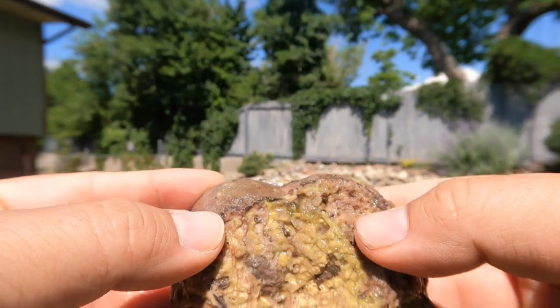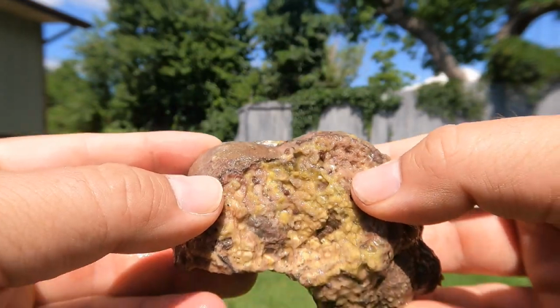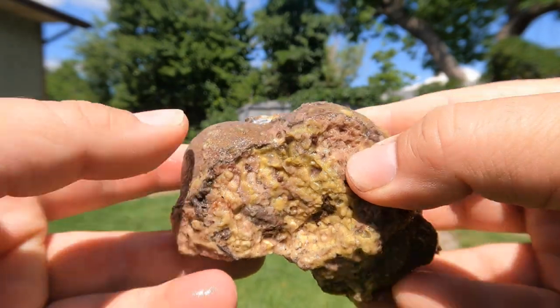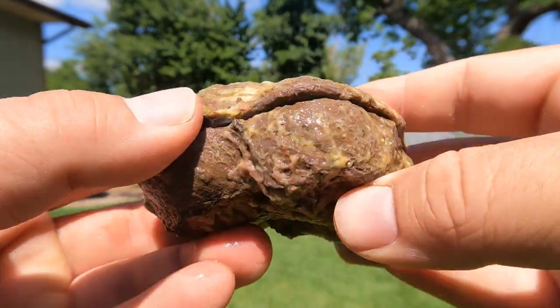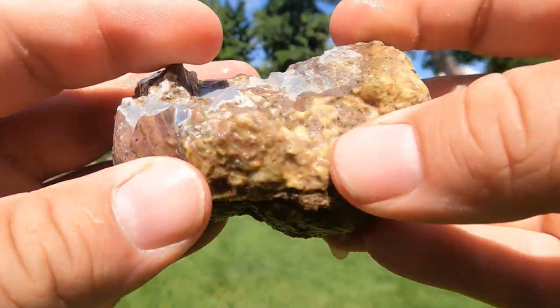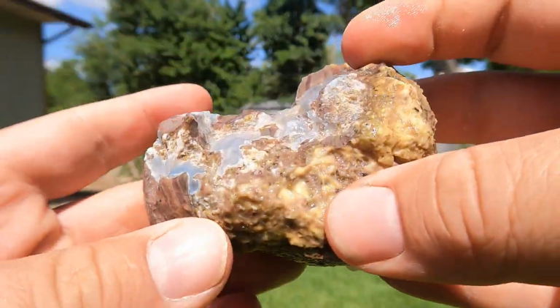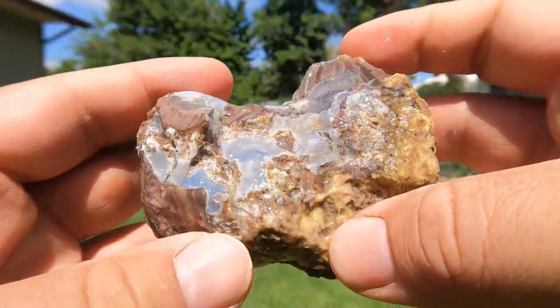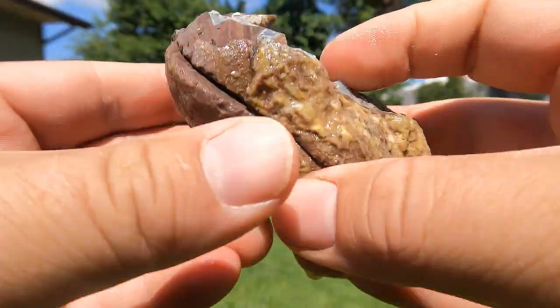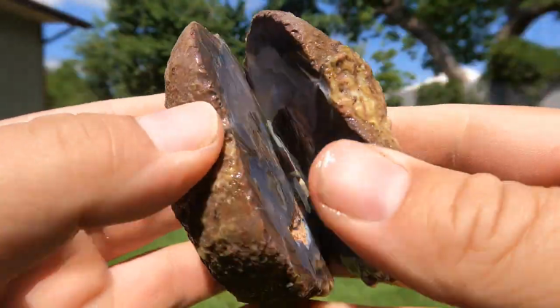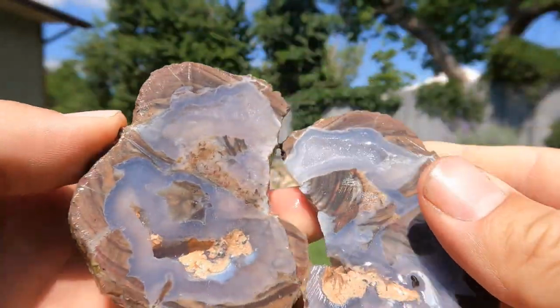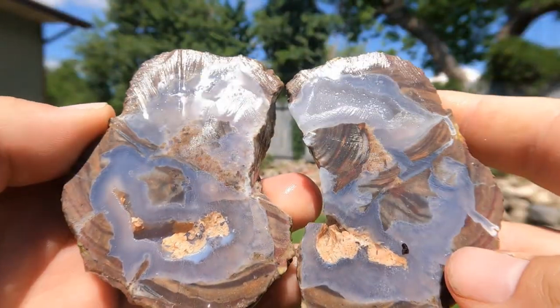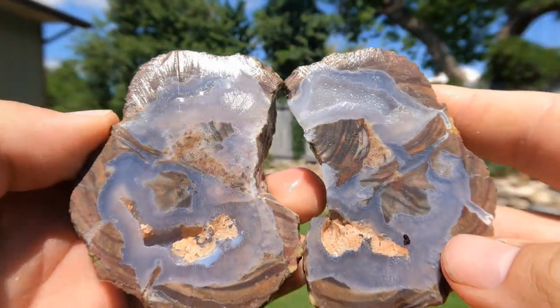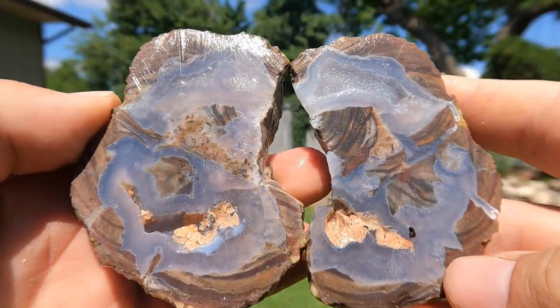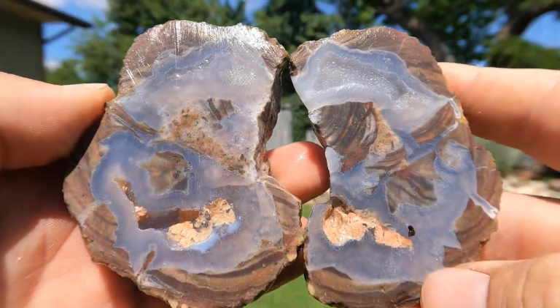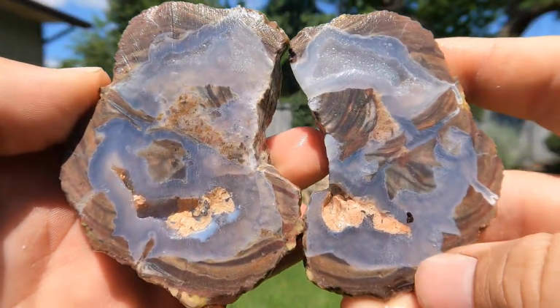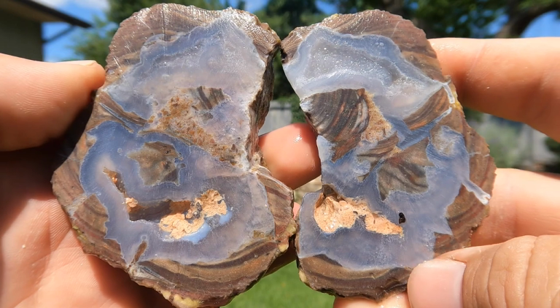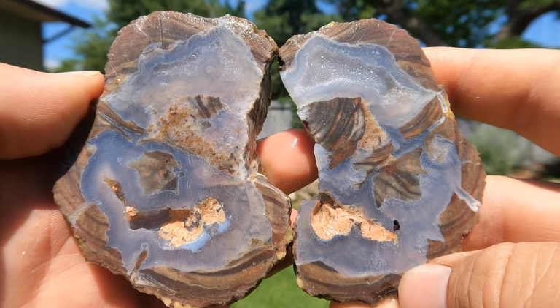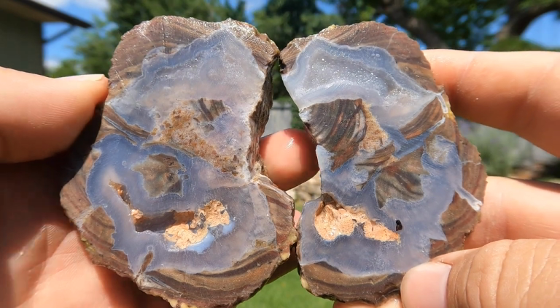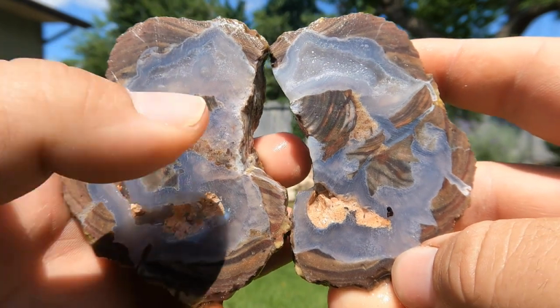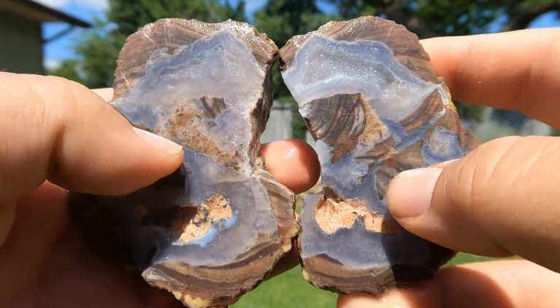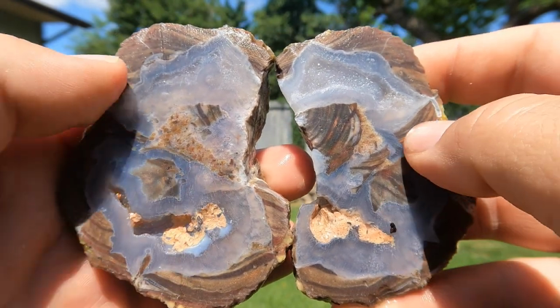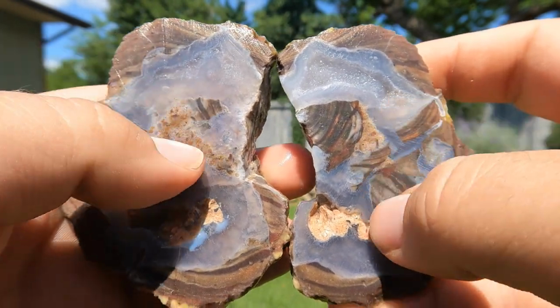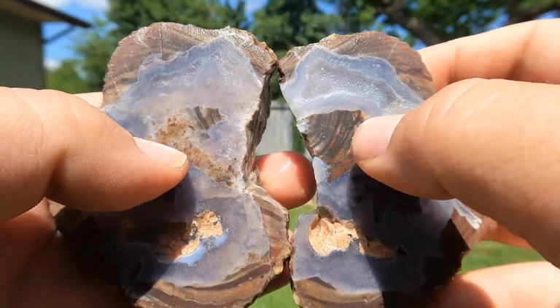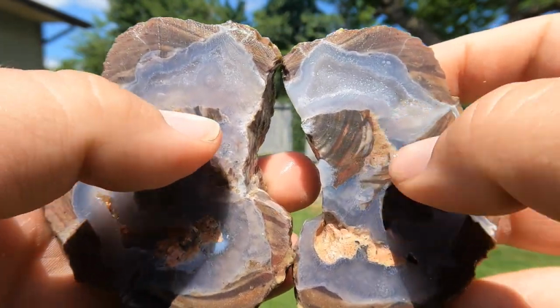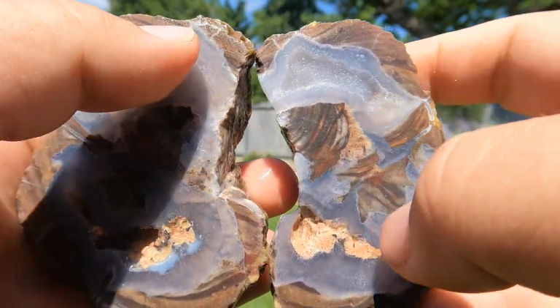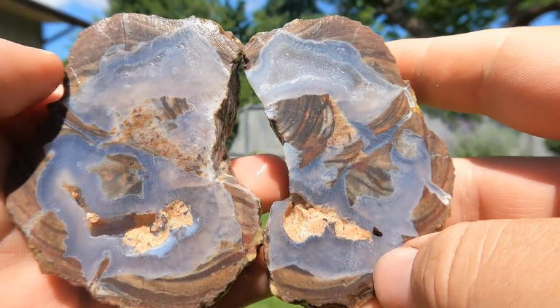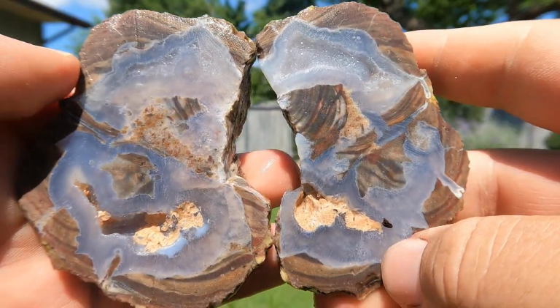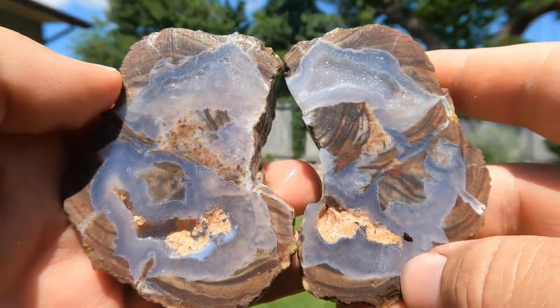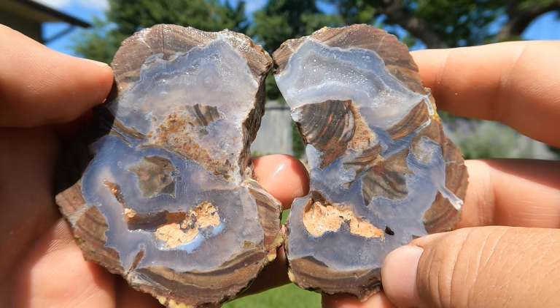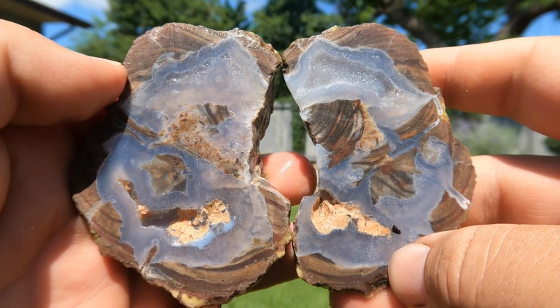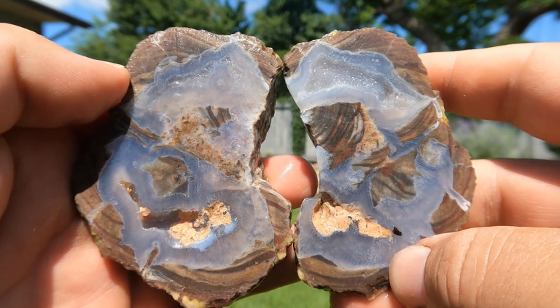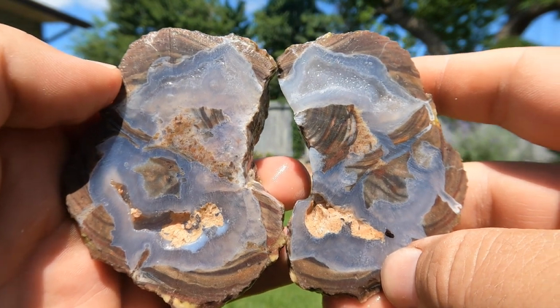Here we've got another Dugway geode. Oh yeah, this one's more of a thunder egg. Look at all that agate going through it — all the cool stuff there. Really nice.